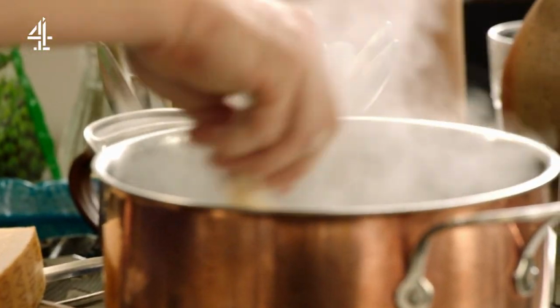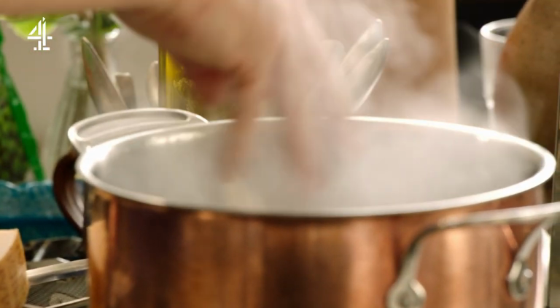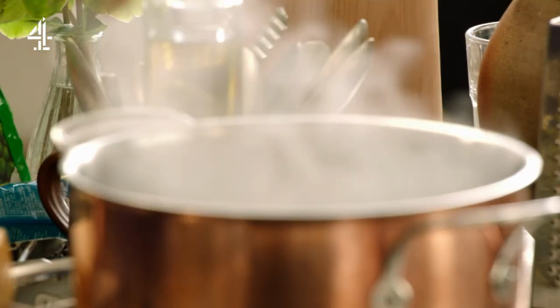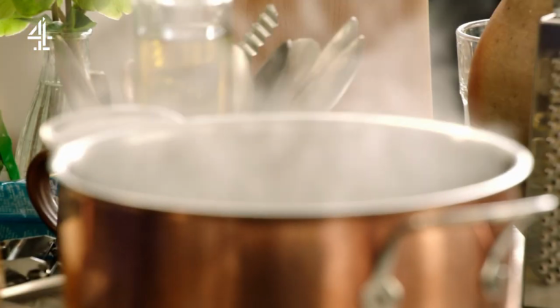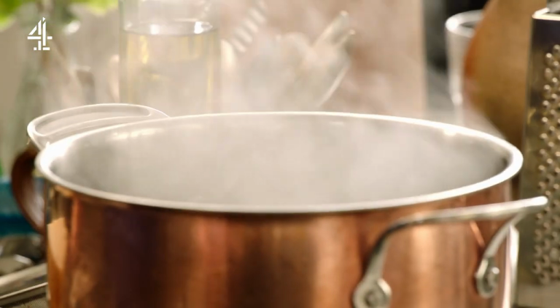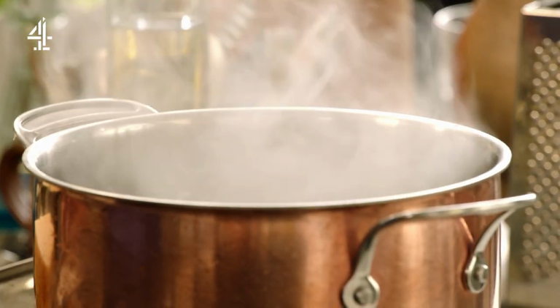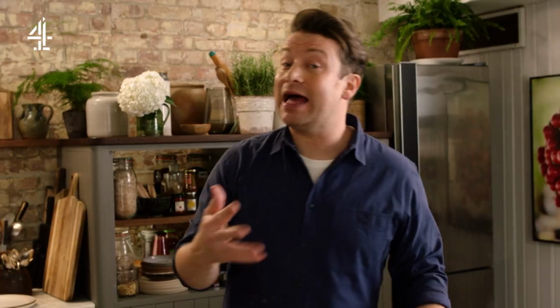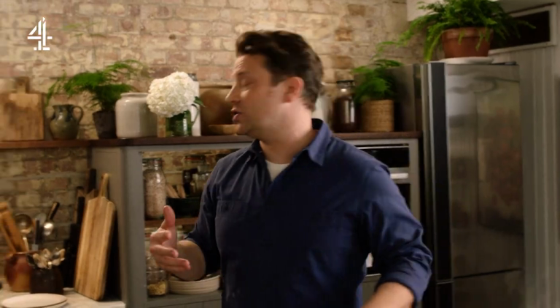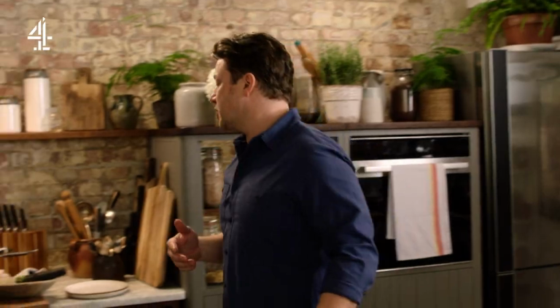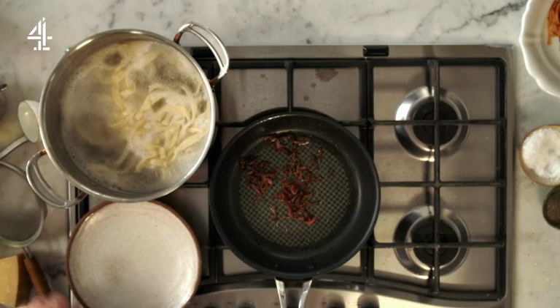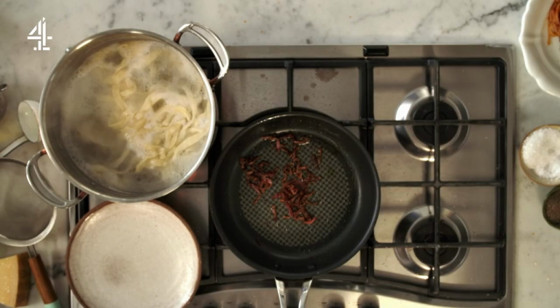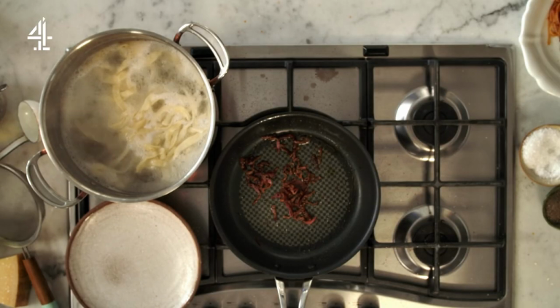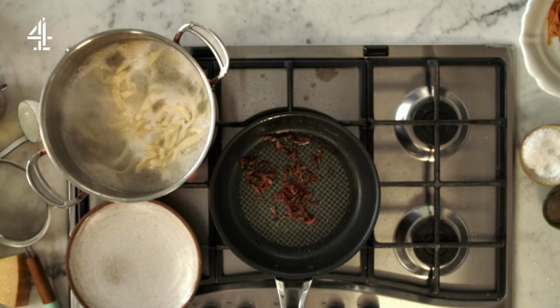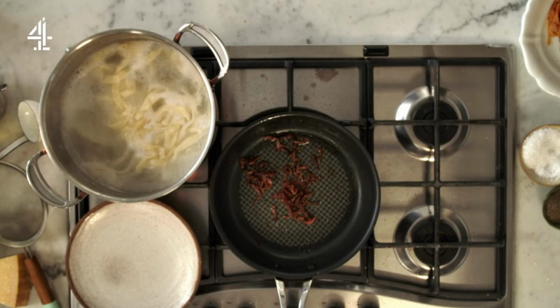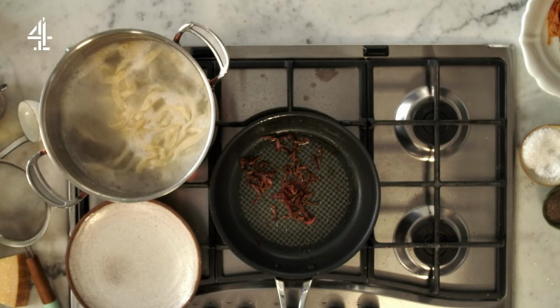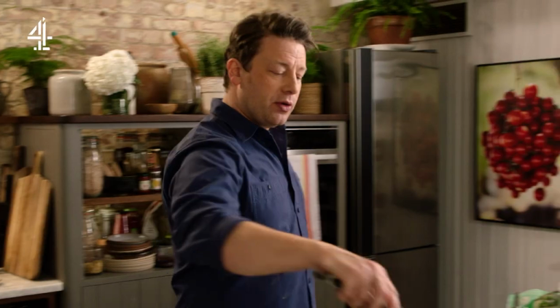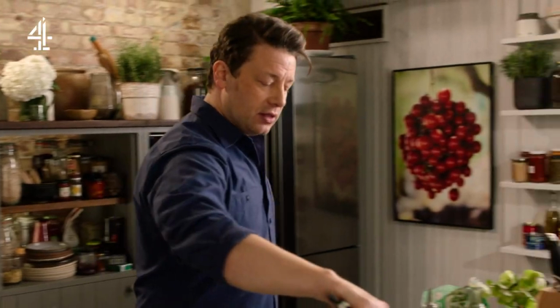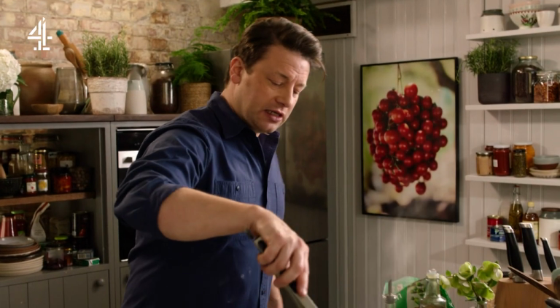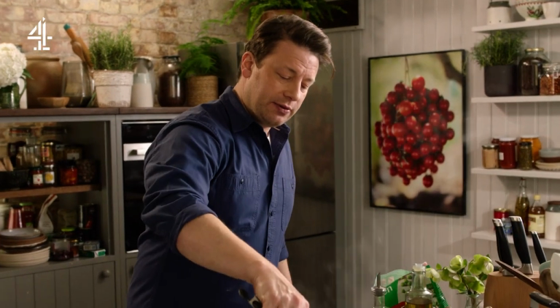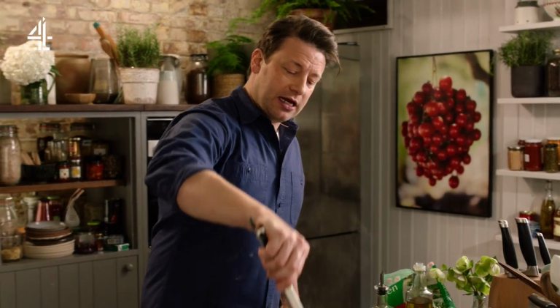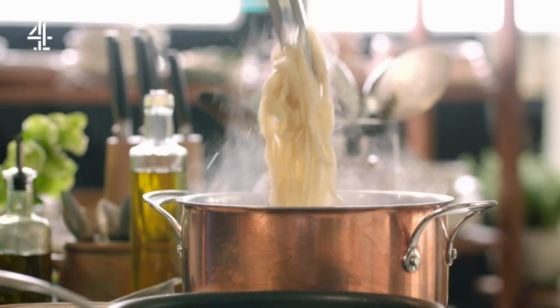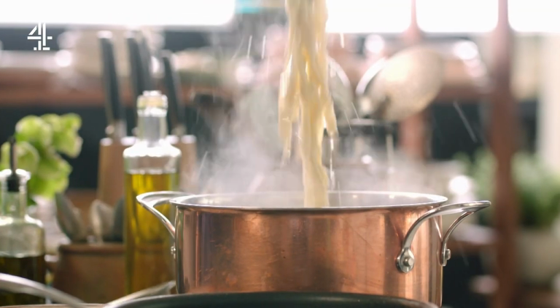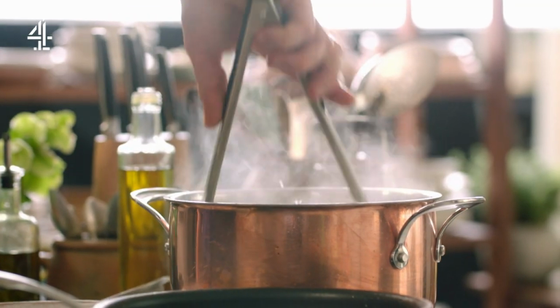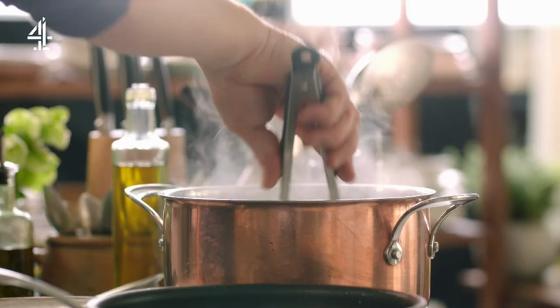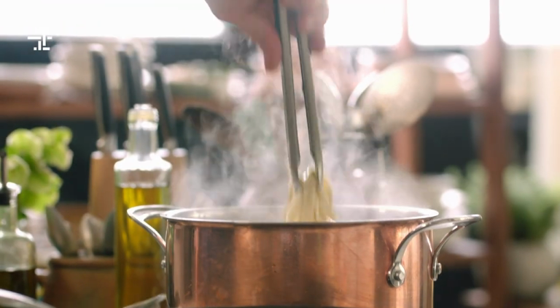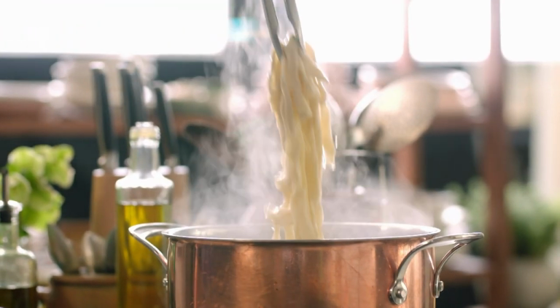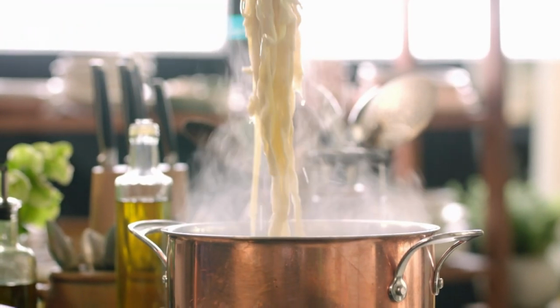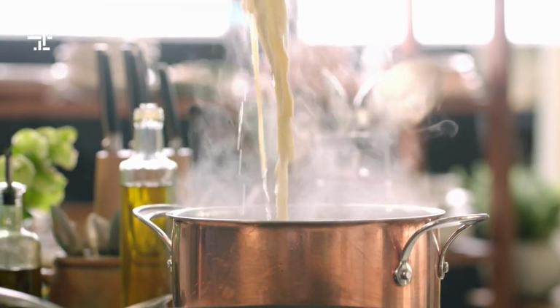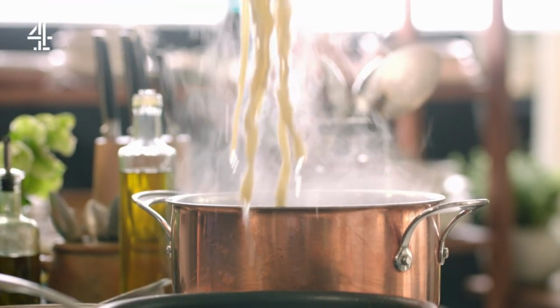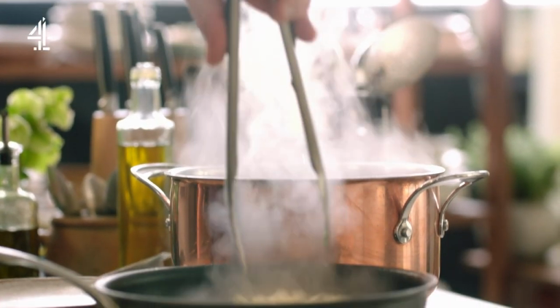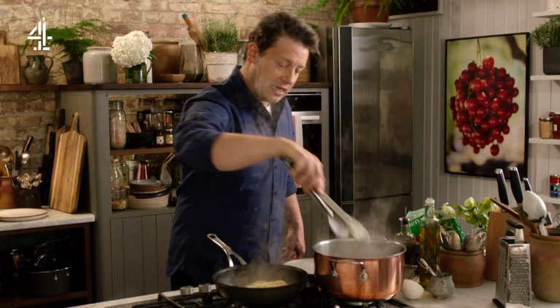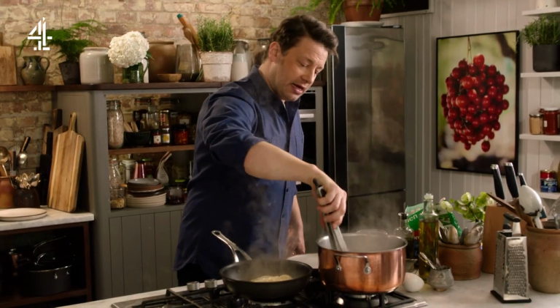Because it's fresh, the pasta doesn't need much time to cook — a couple of minutes on a hard boil is really nice. Drag some of that pasta in there like that.